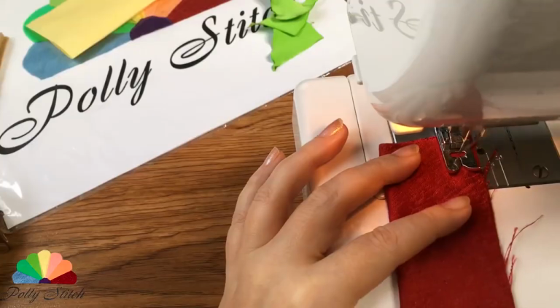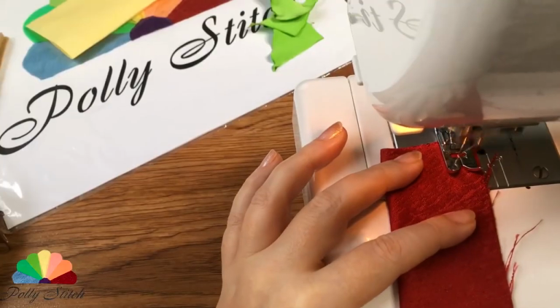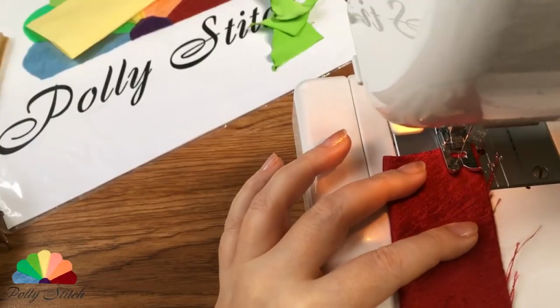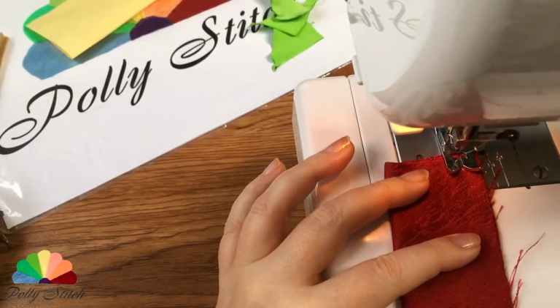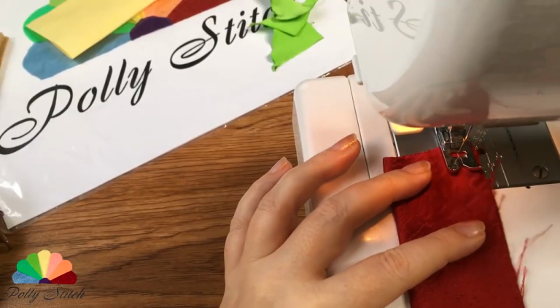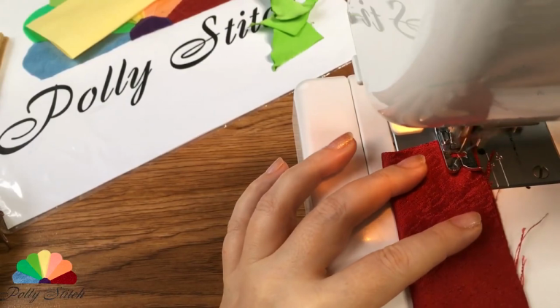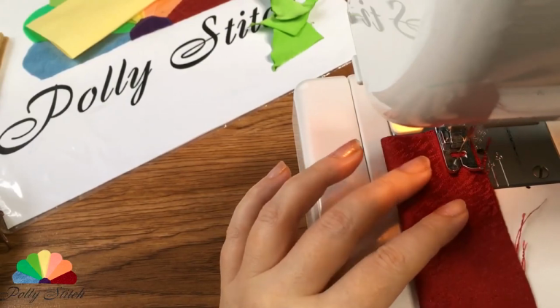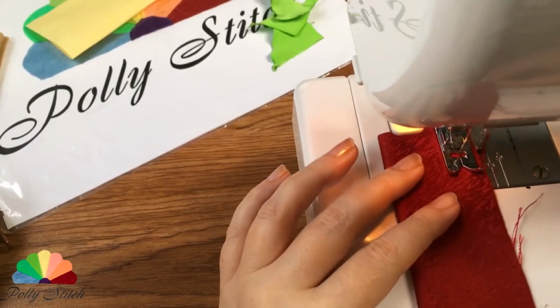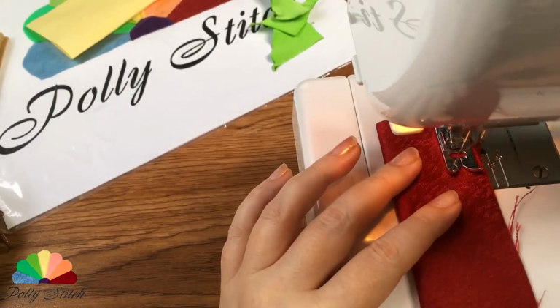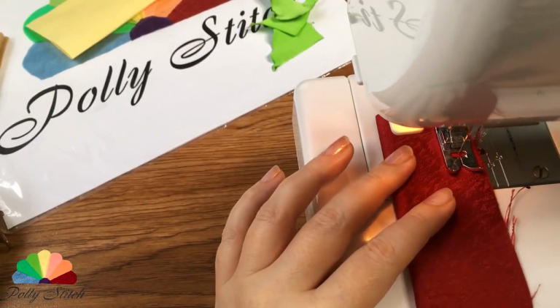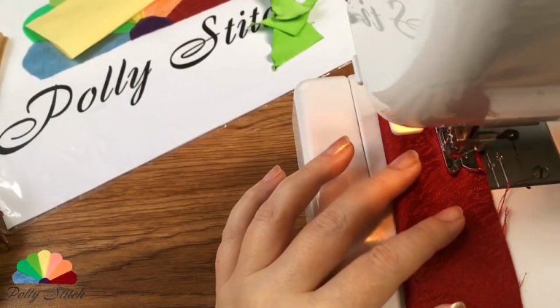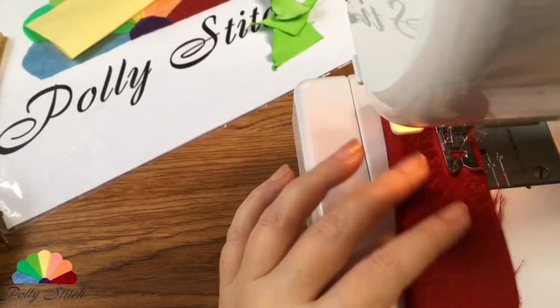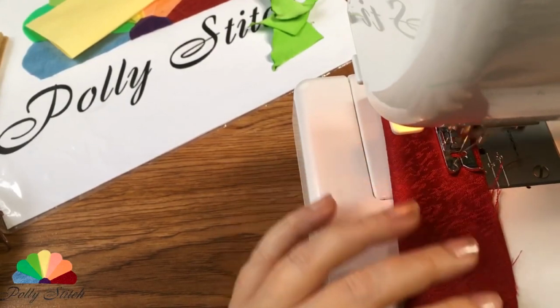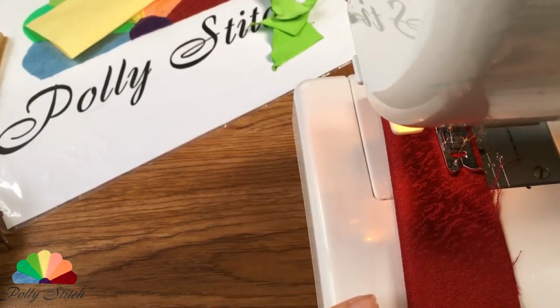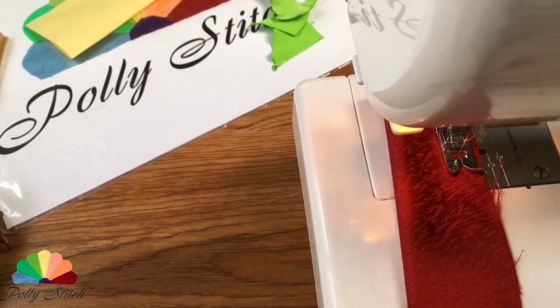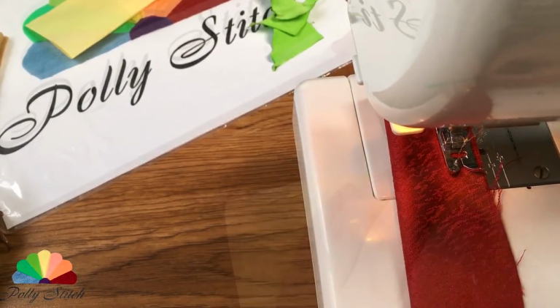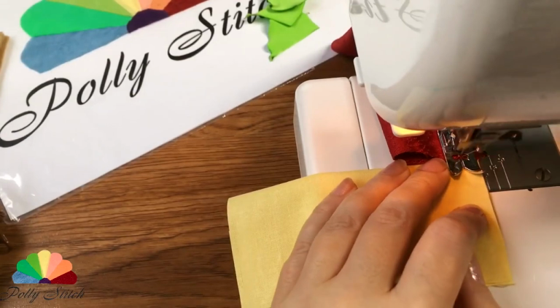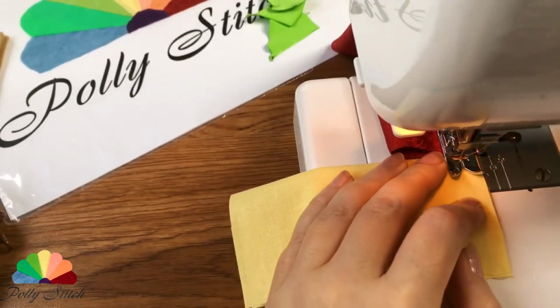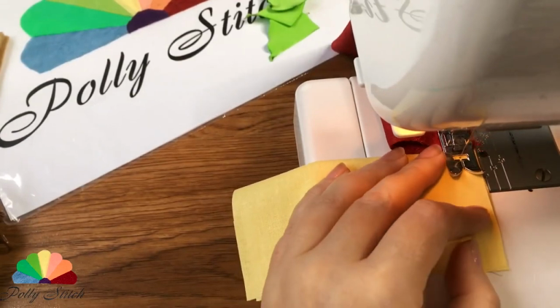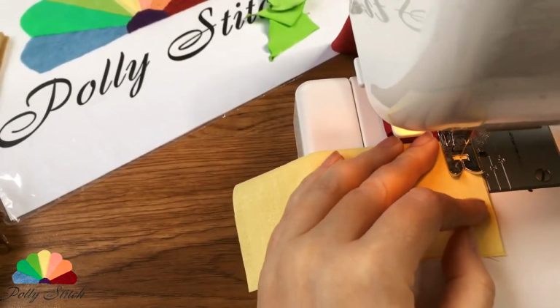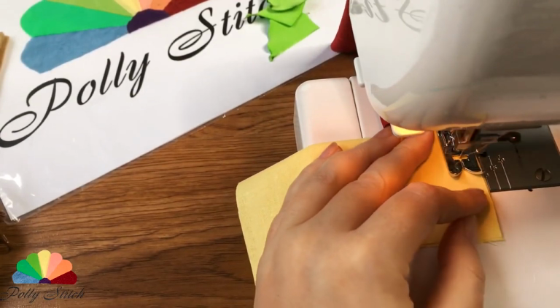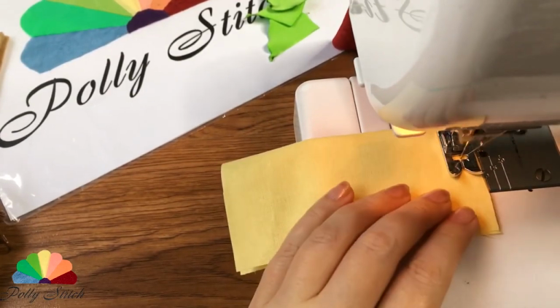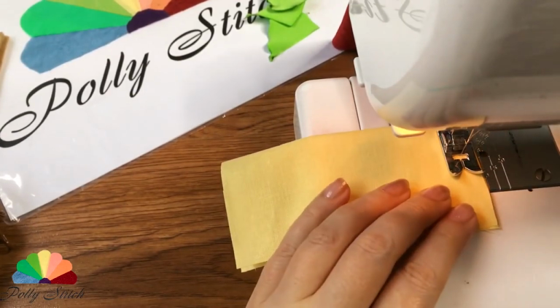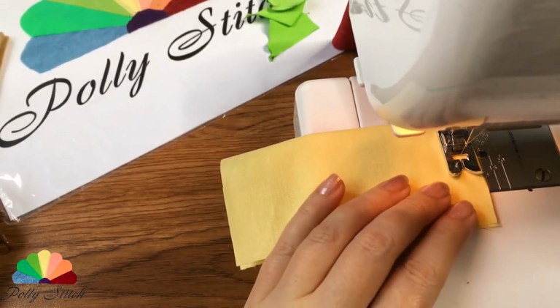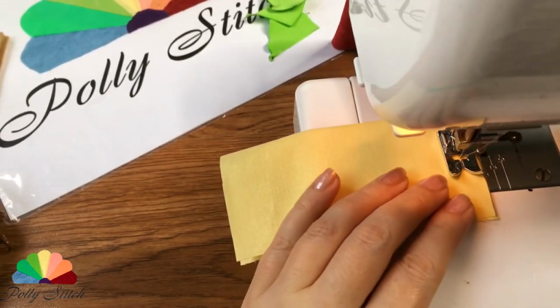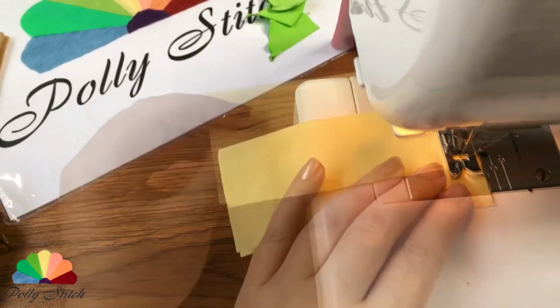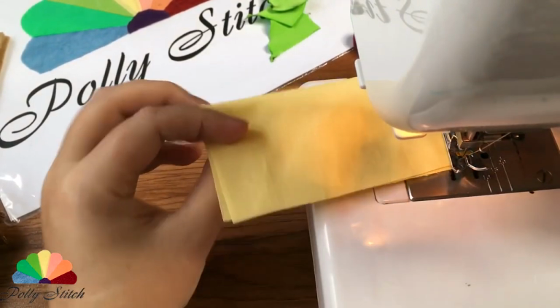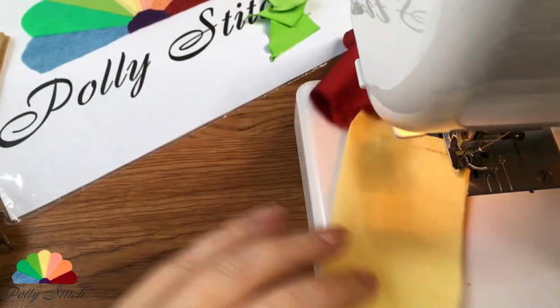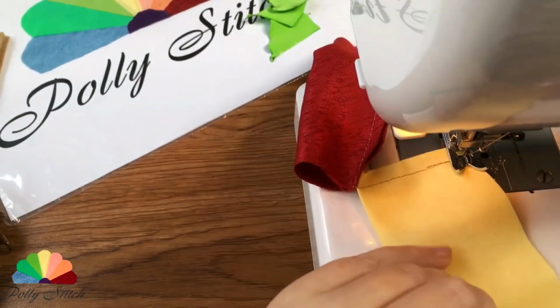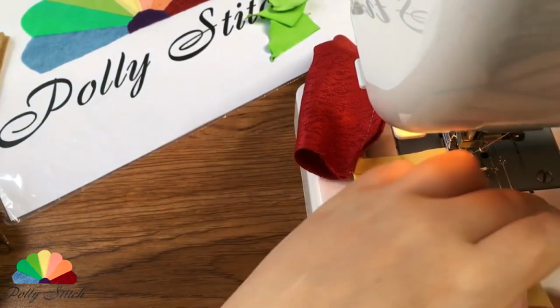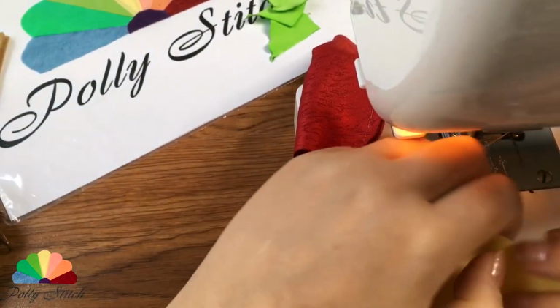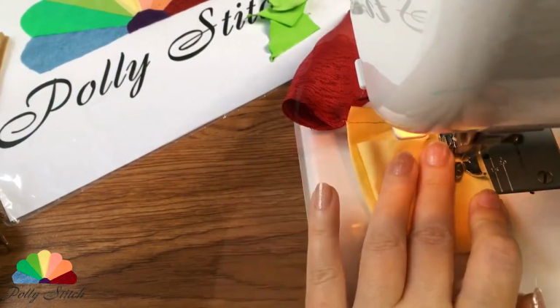We sew just a little on a sewing machine: one seam on the burgundy piece, two seams on the yellow ones. Fold the square in half and sew on the short sides.